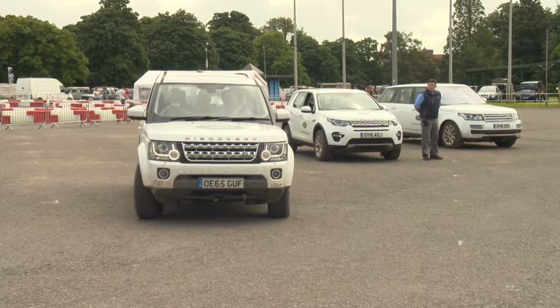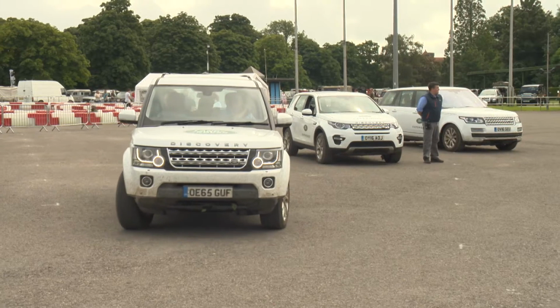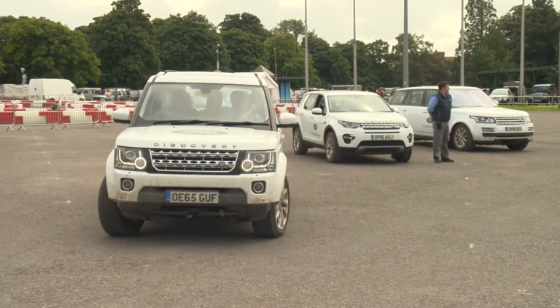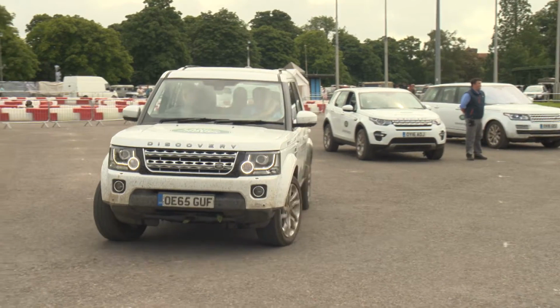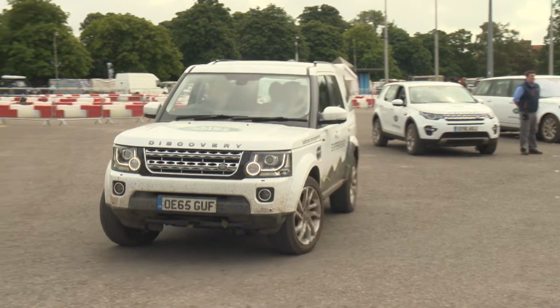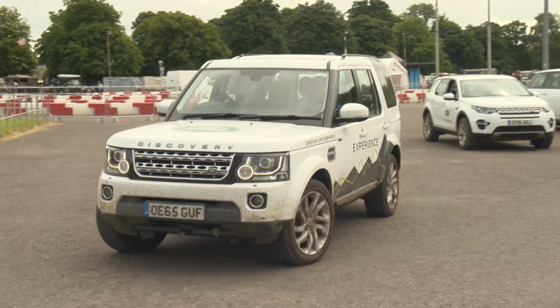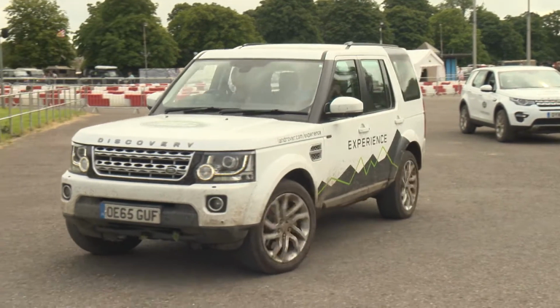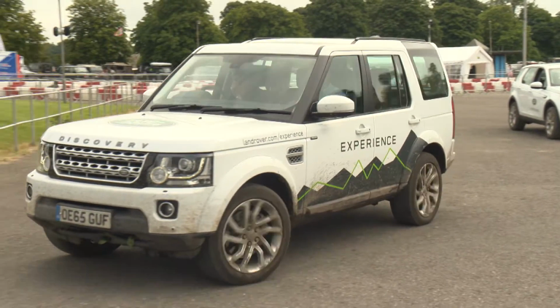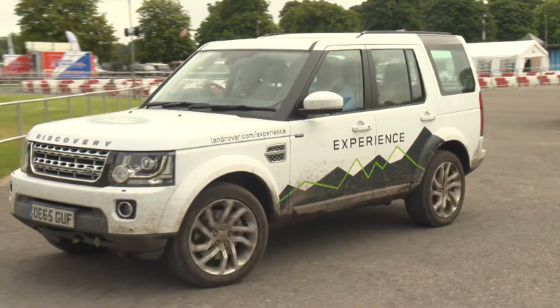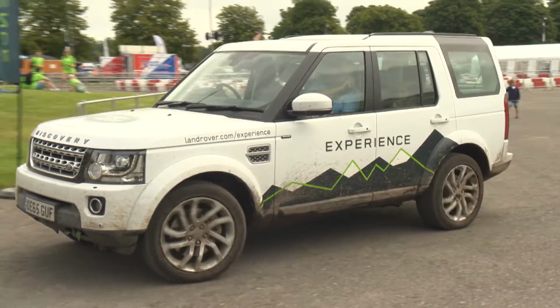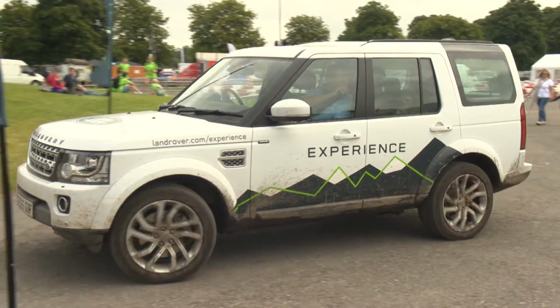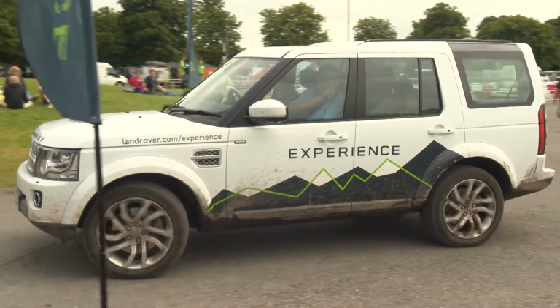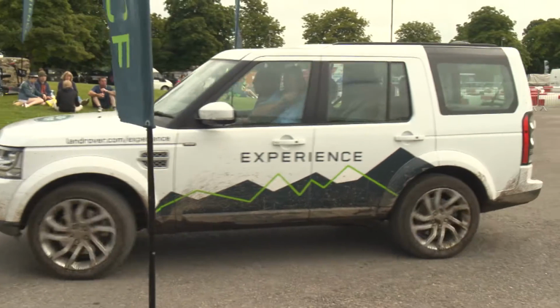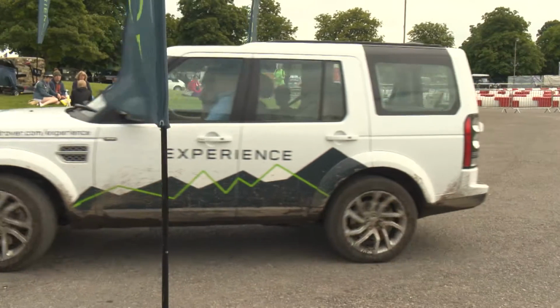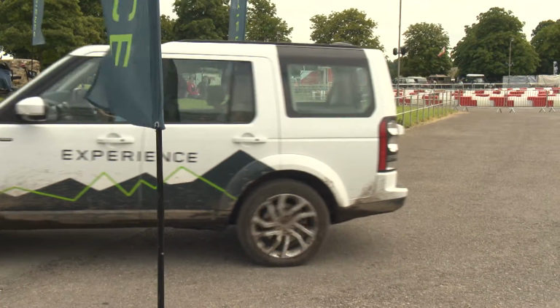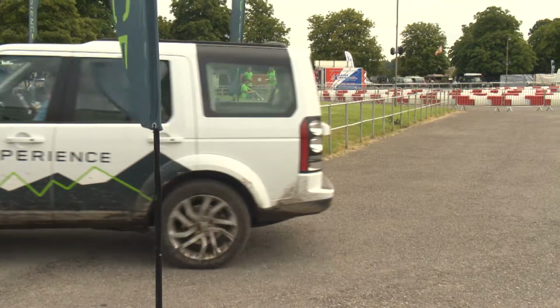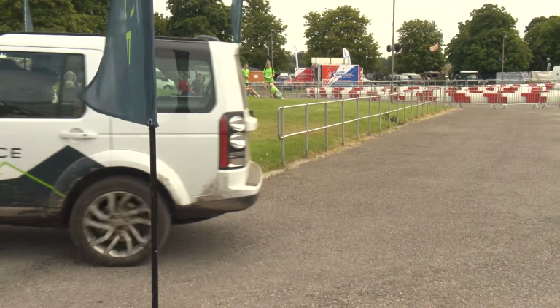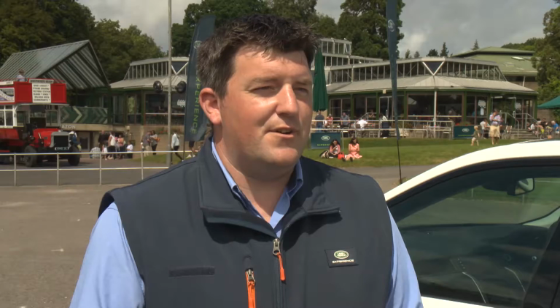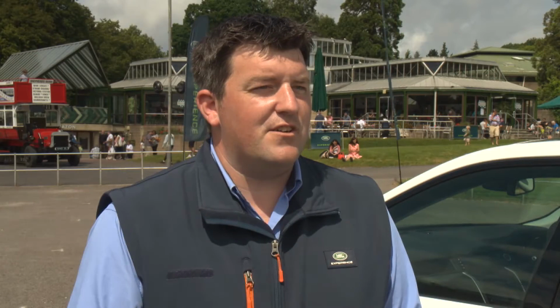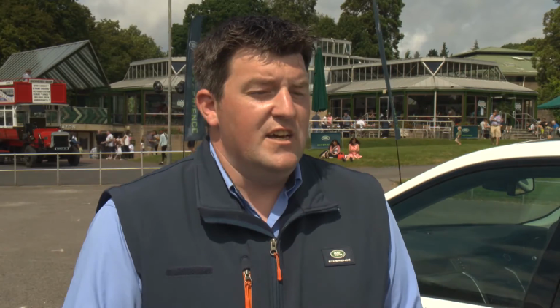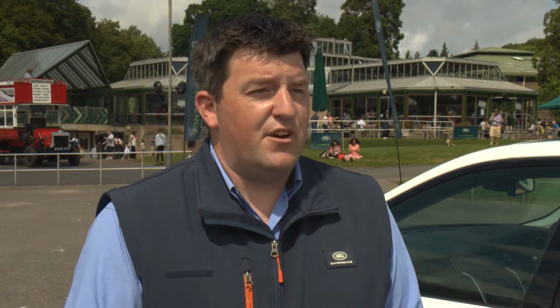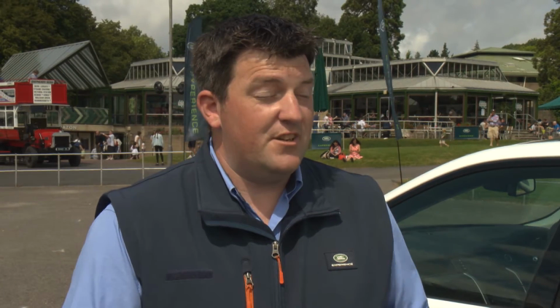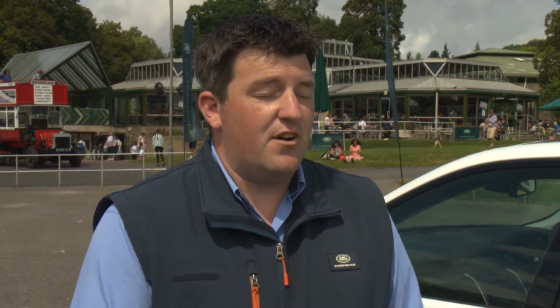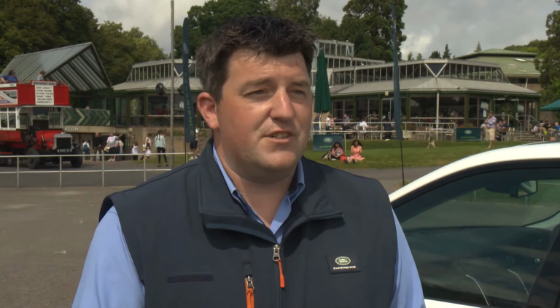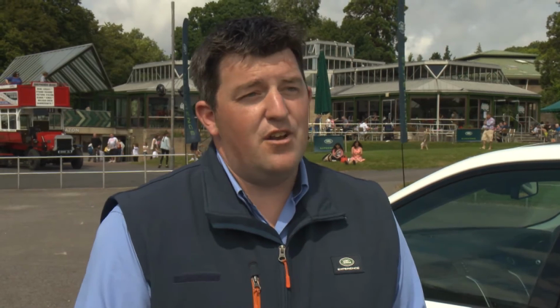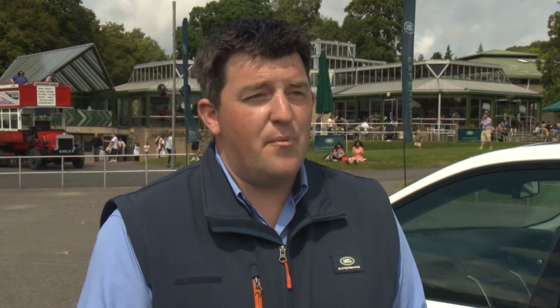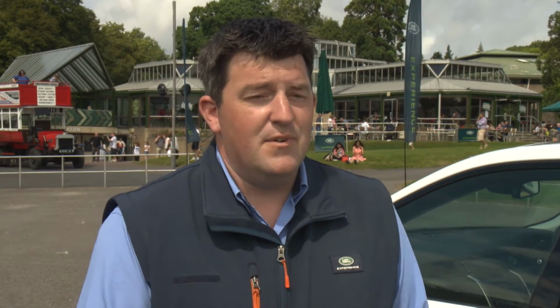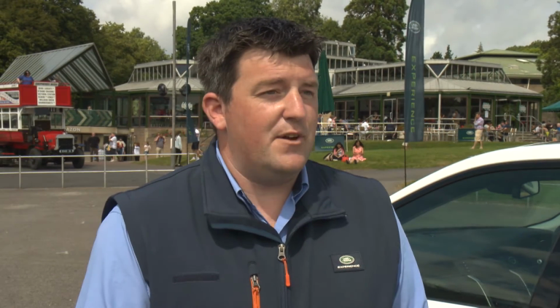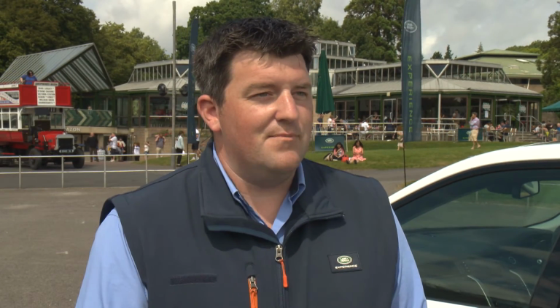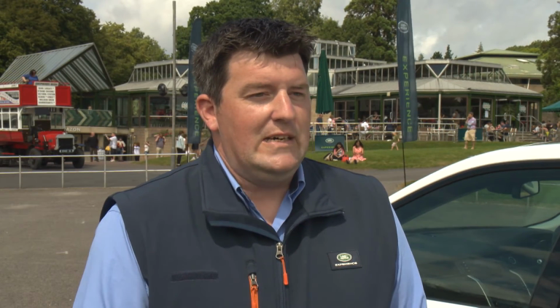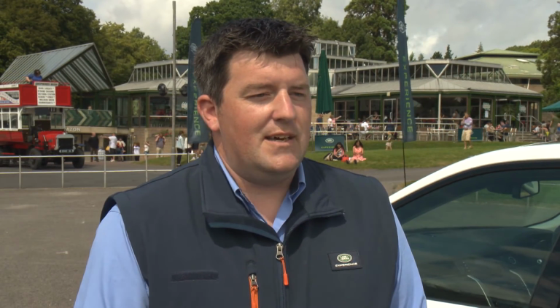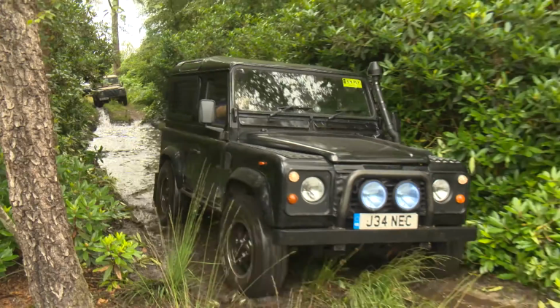Another thing we're doing here today is giving people the chance to drive our Land Rover Experience vehicles. They can drive our vehicles or they can be driven around by our Land Rover Experience instructors. It's a great opportunity to try the vehicles out, learn a bit more about them, experience them and have a great time.